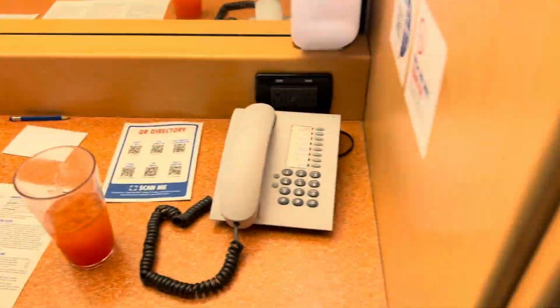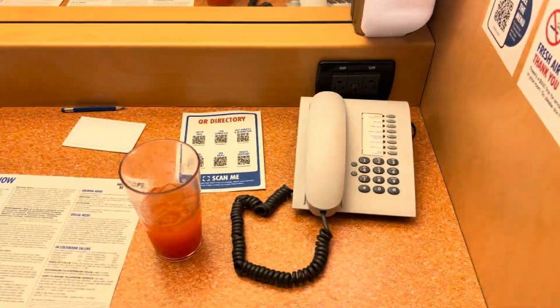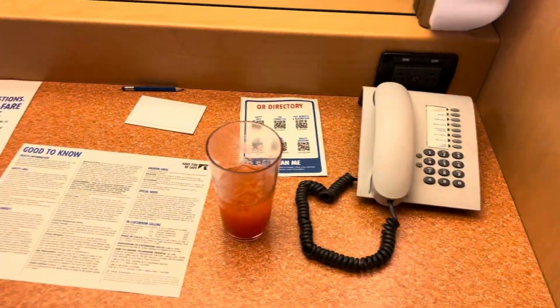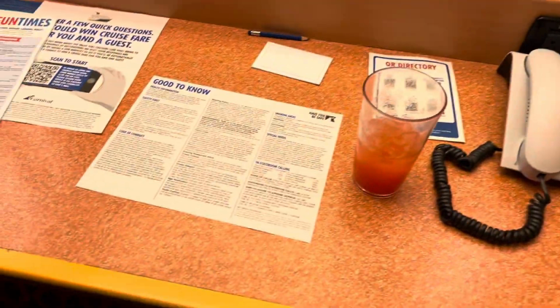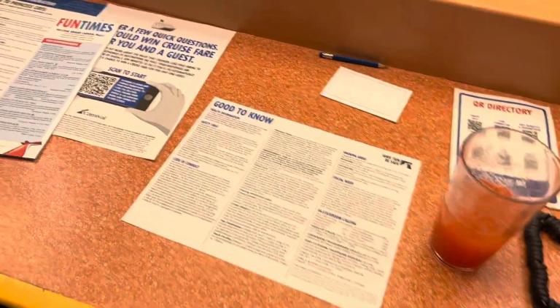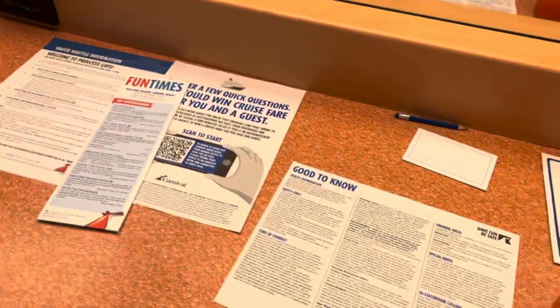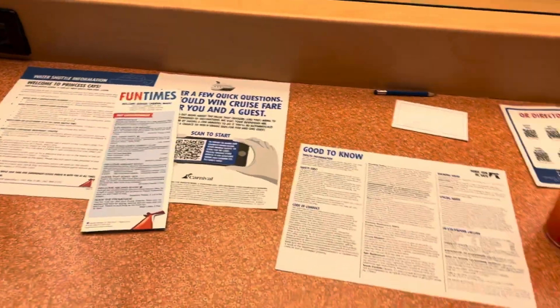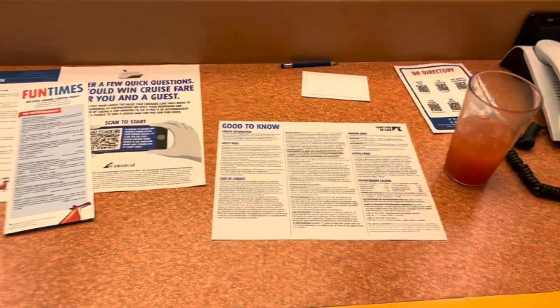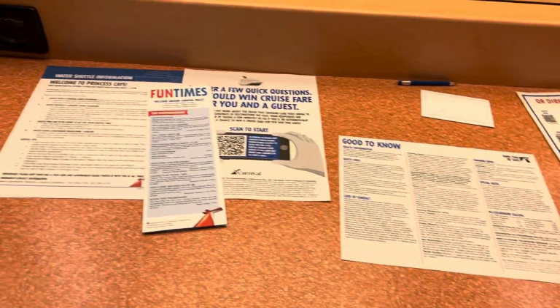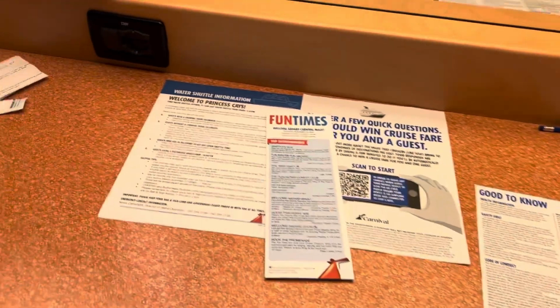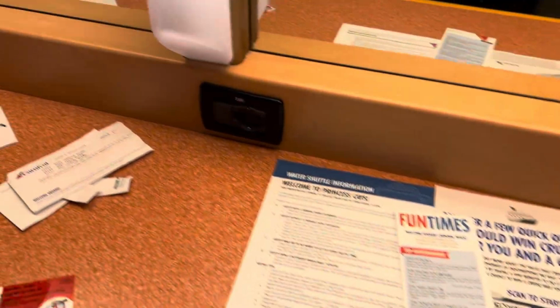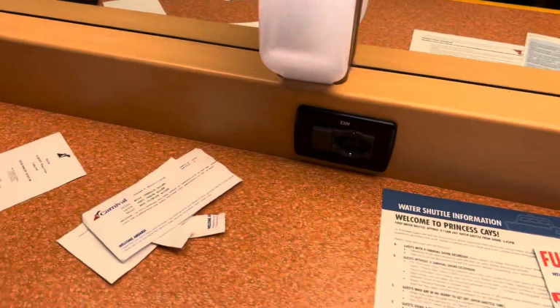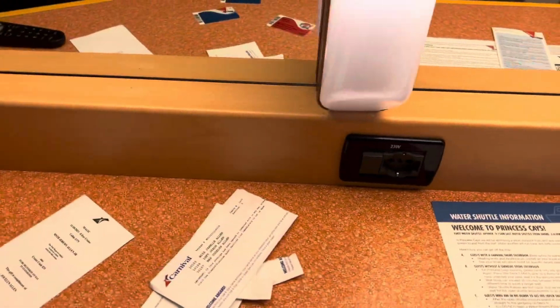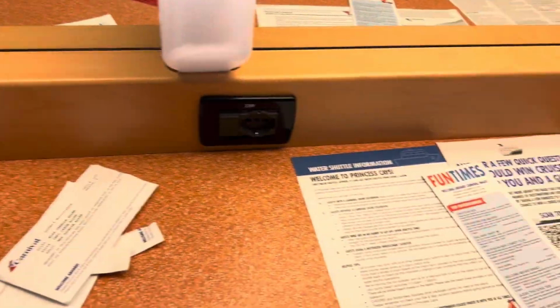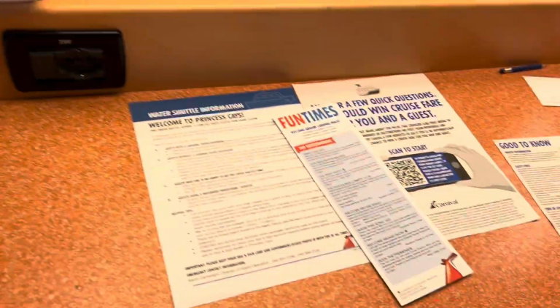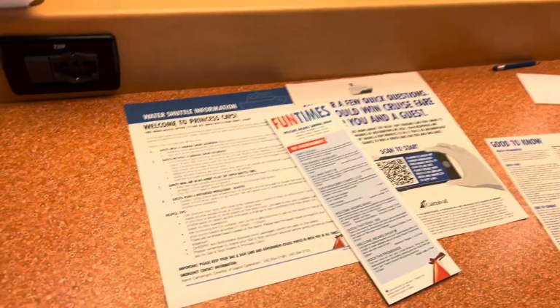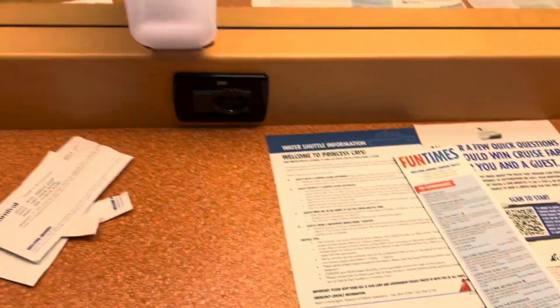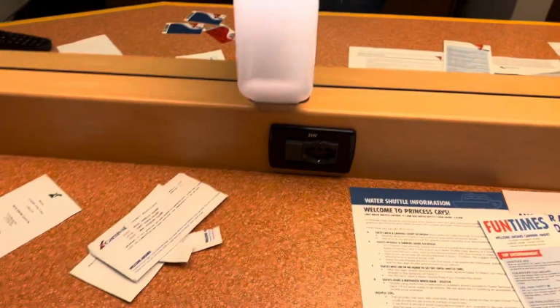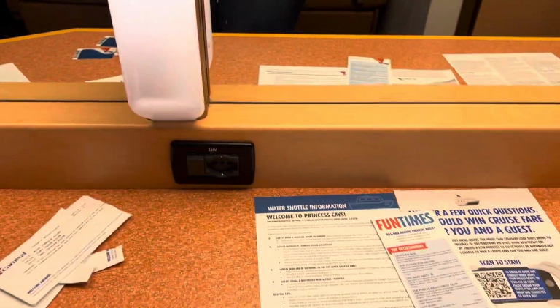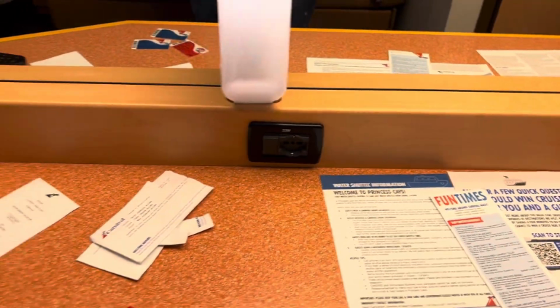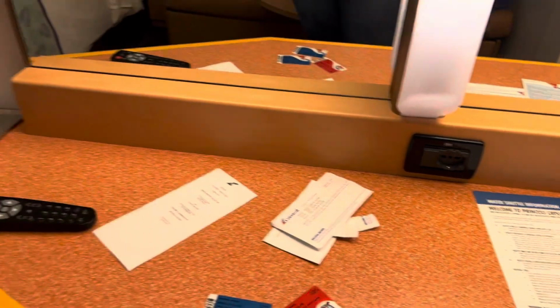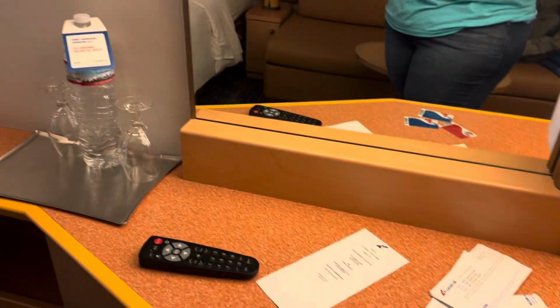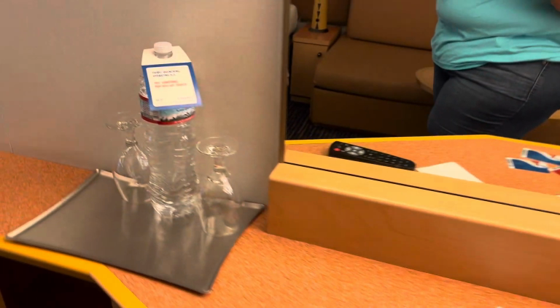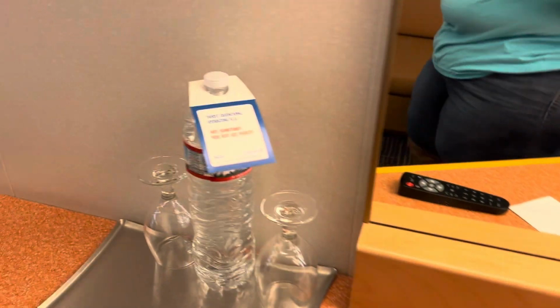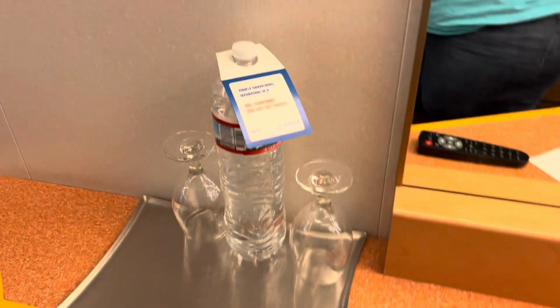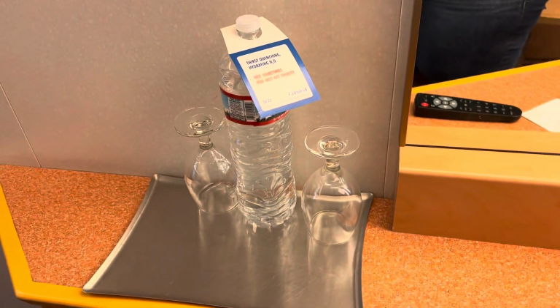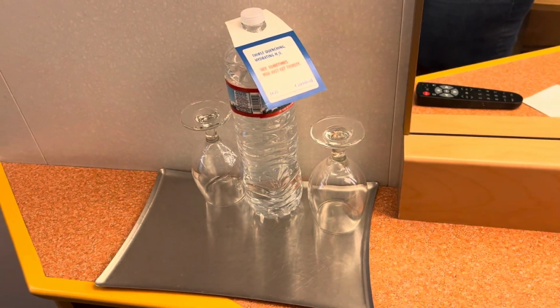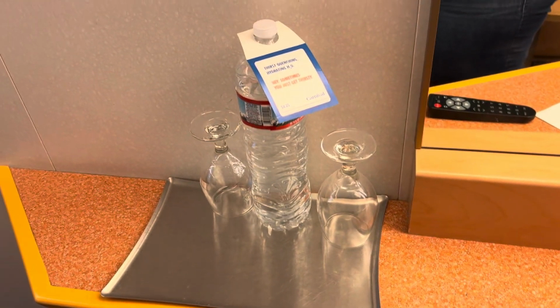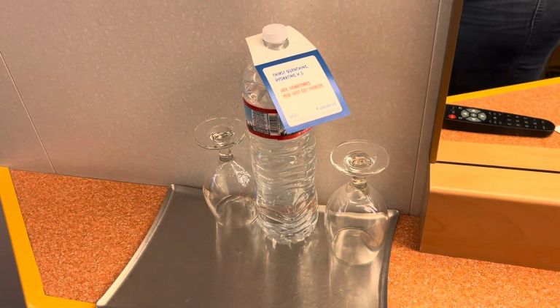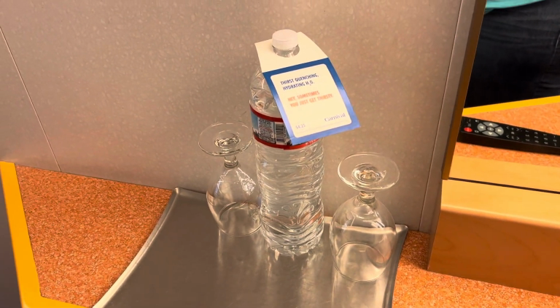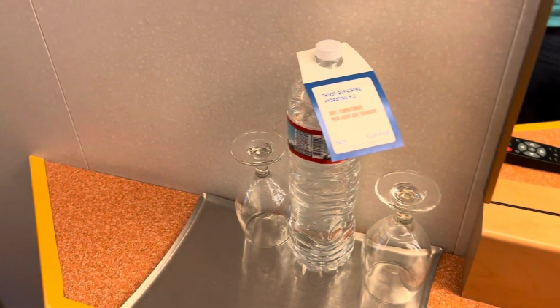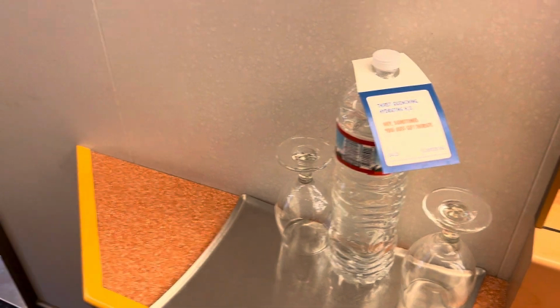You've got your phone and all of your information that they will give you. These are all of our room keys — well, some of our room keys. Water — don't drink that. If you are gold status, you will get water complimentary.